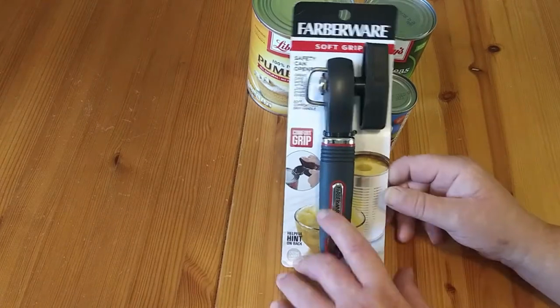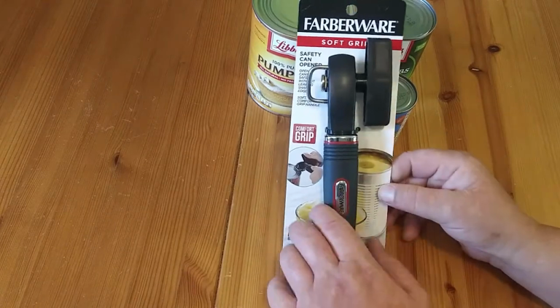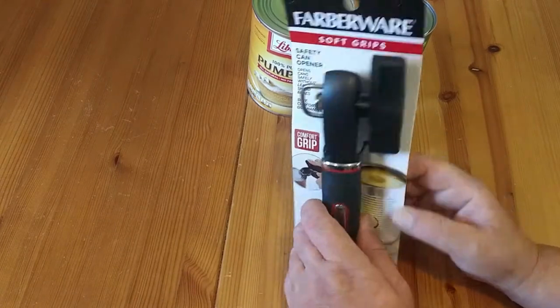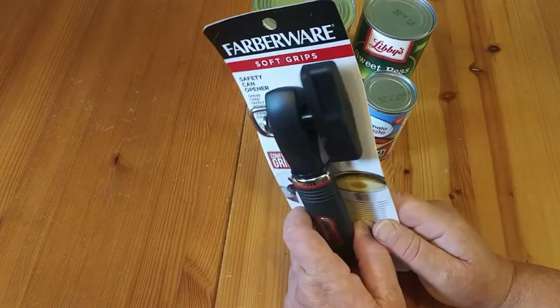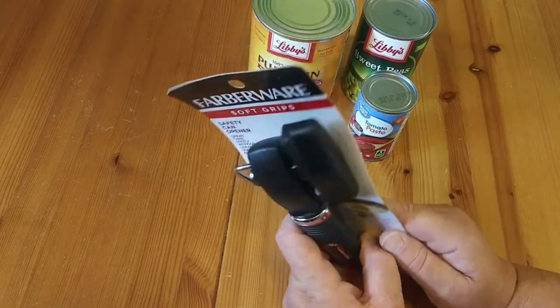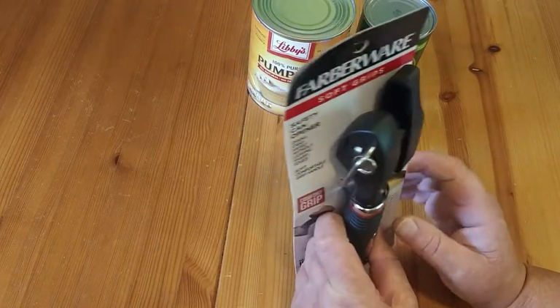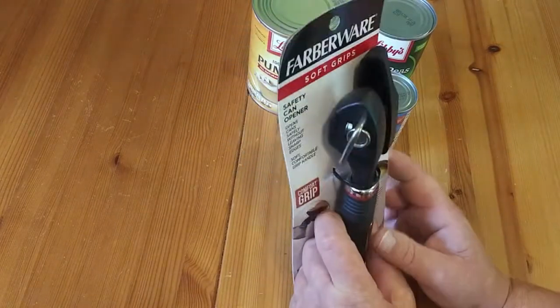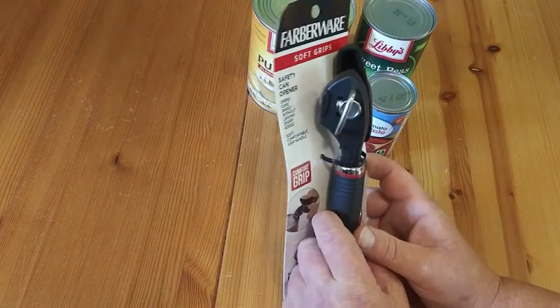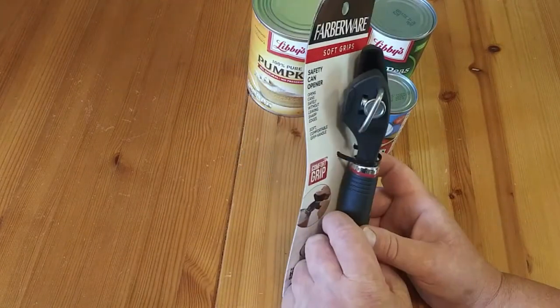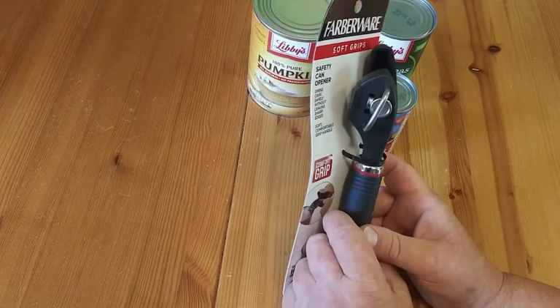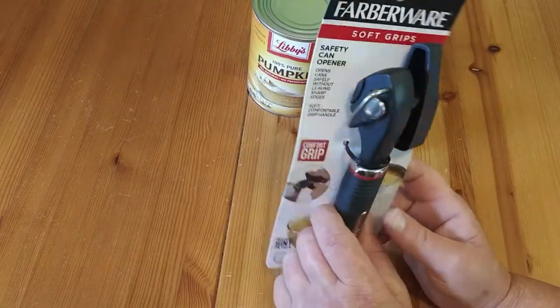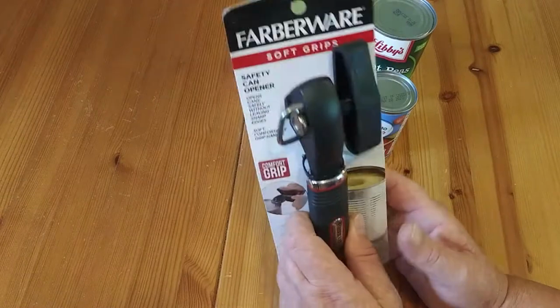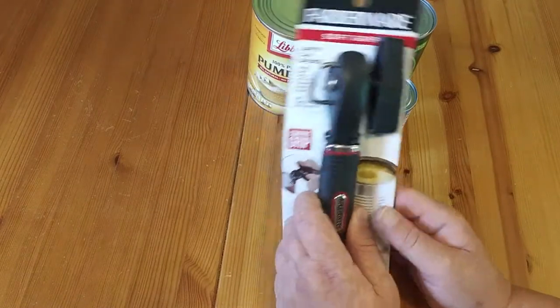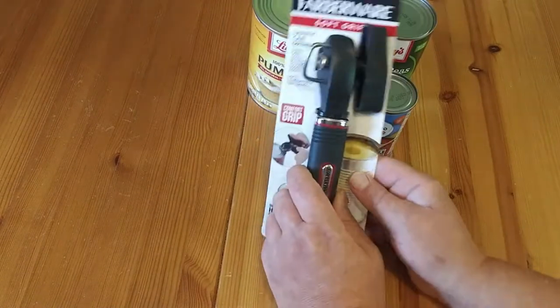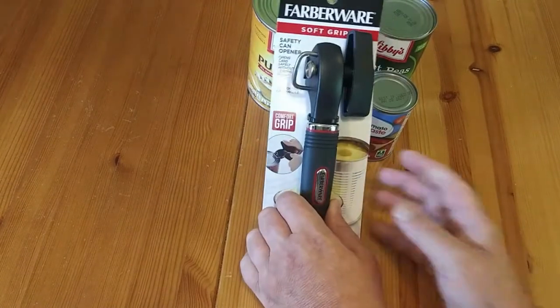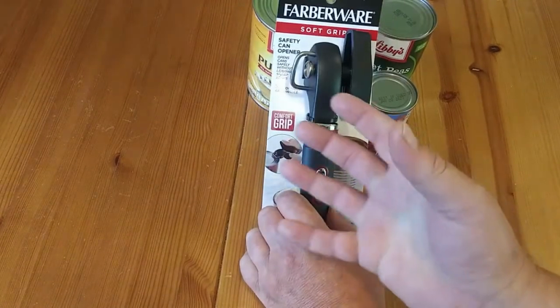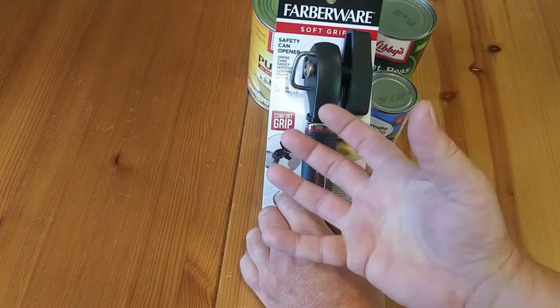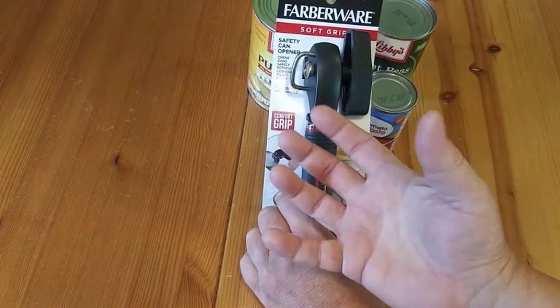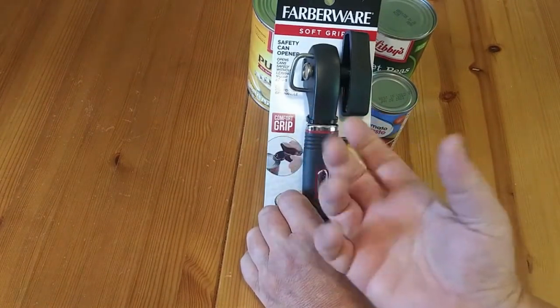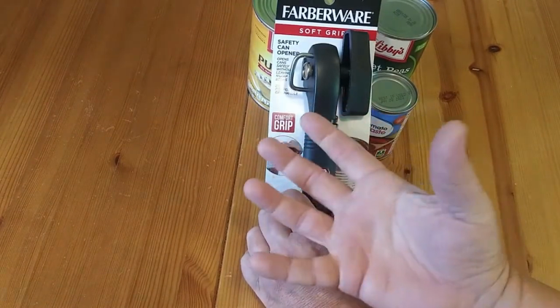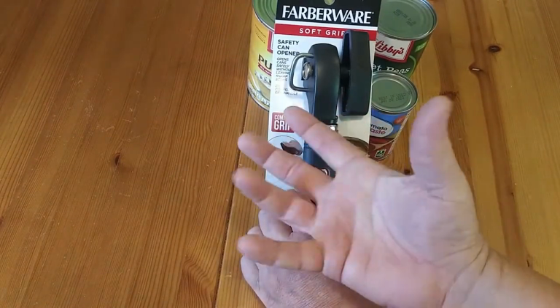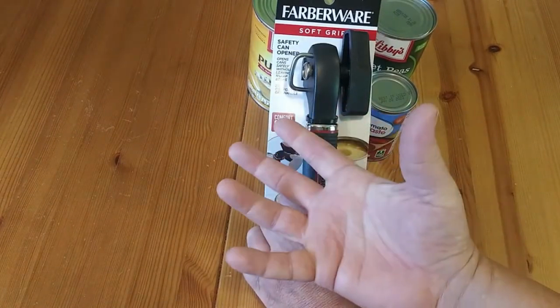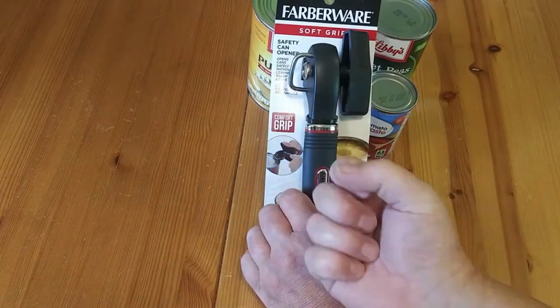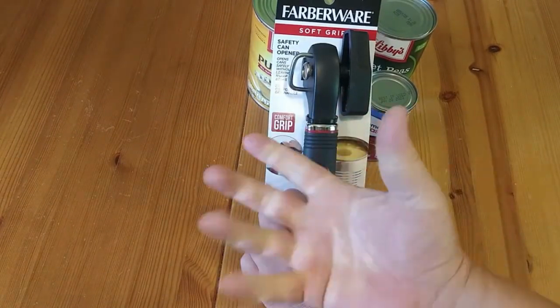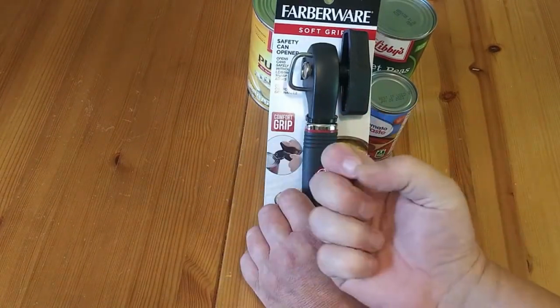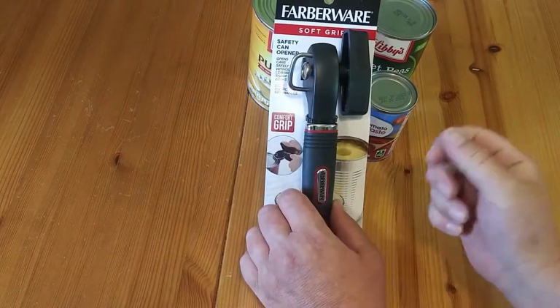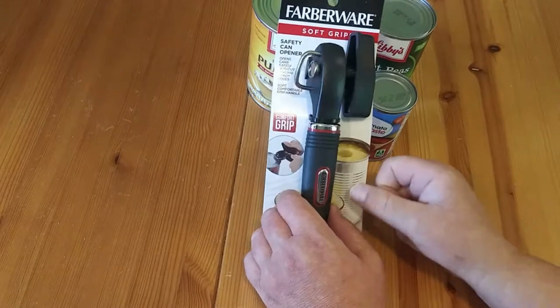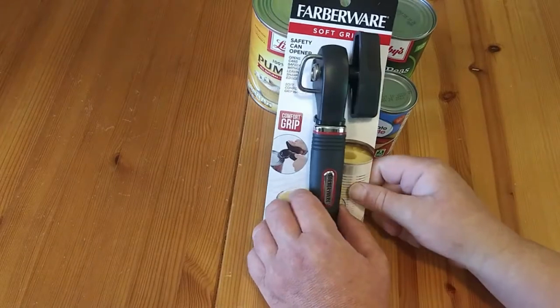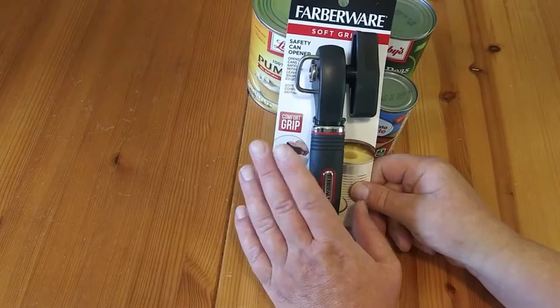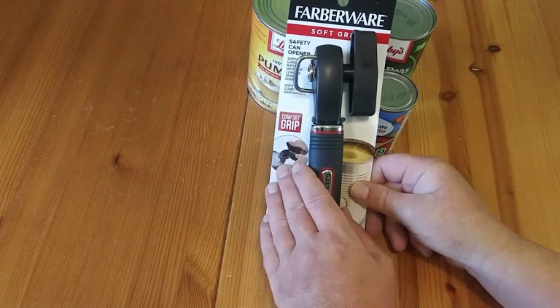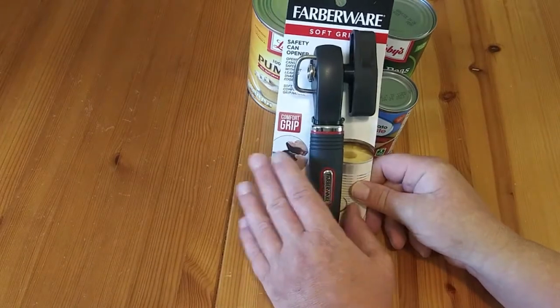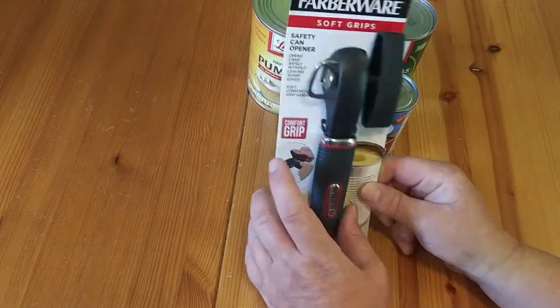What I like about this design is it looks like it just clamps right on. The other one had two handles where you actually had to squeeze together. So we're going to give this a try.